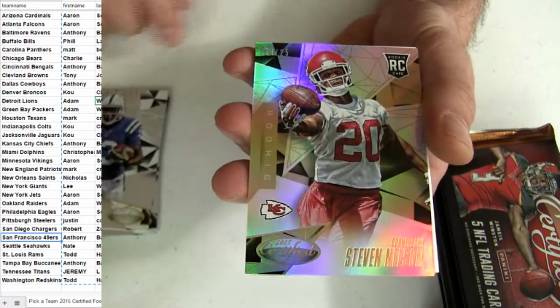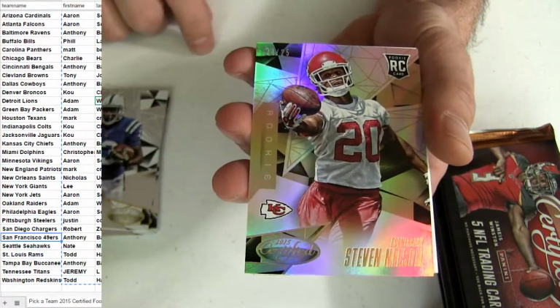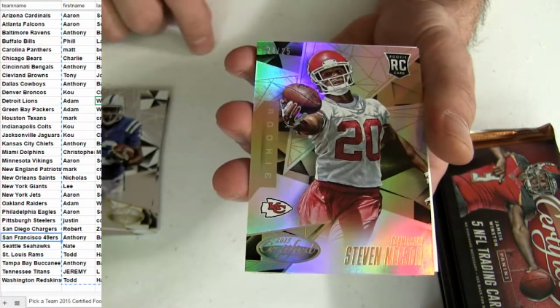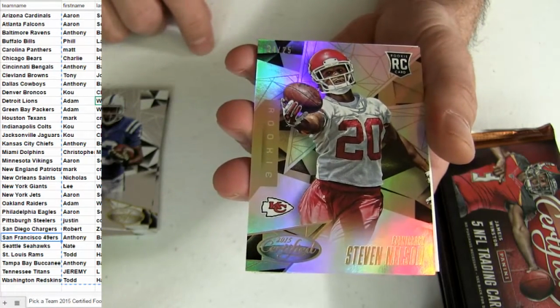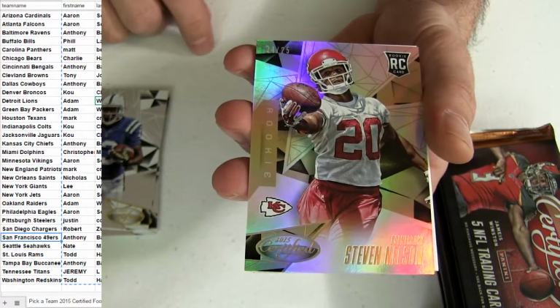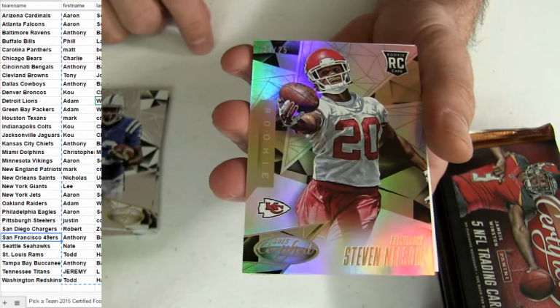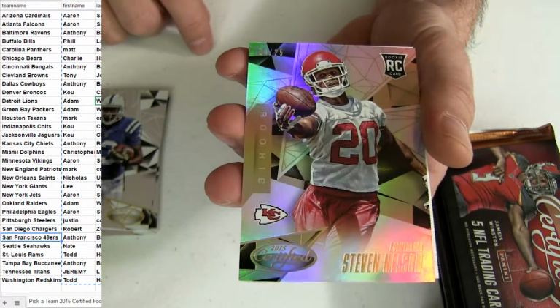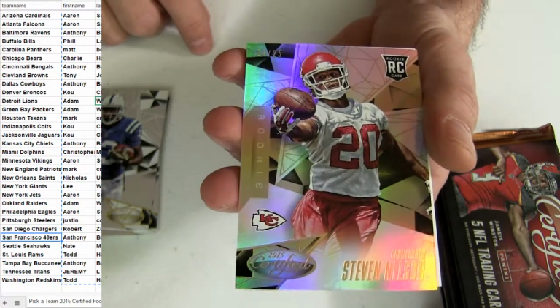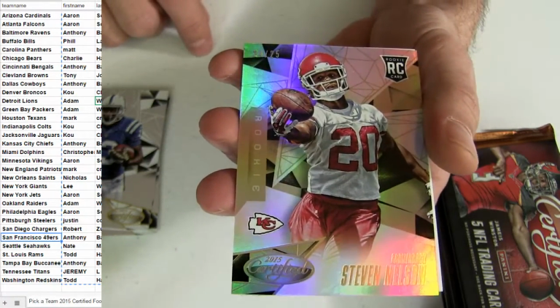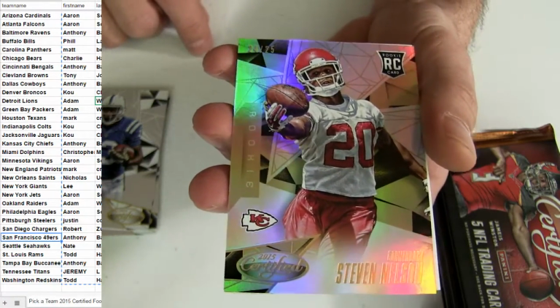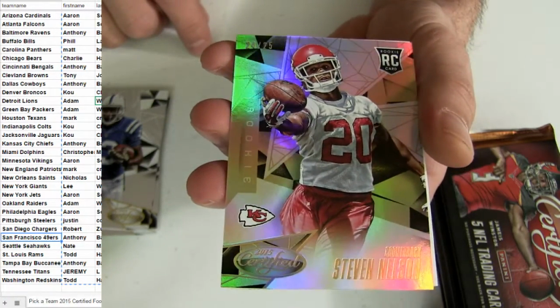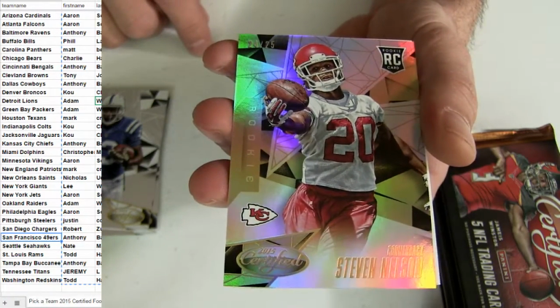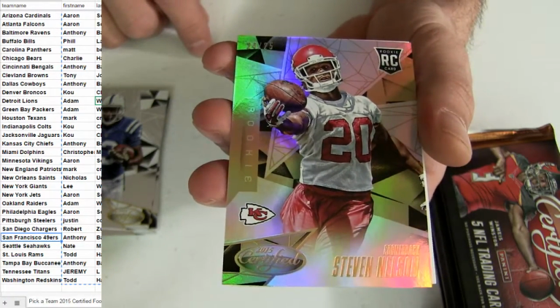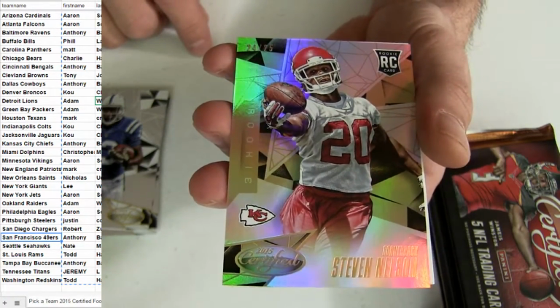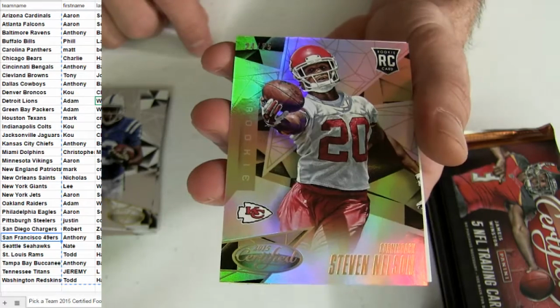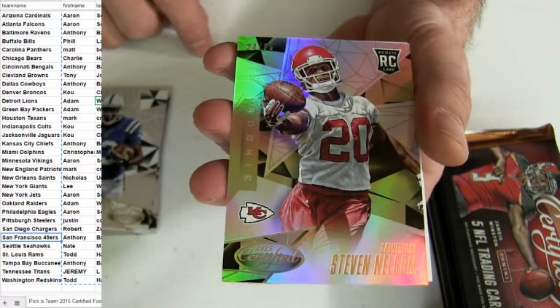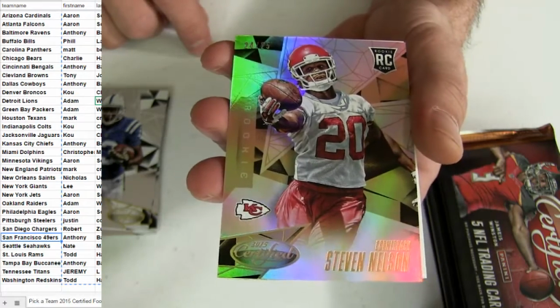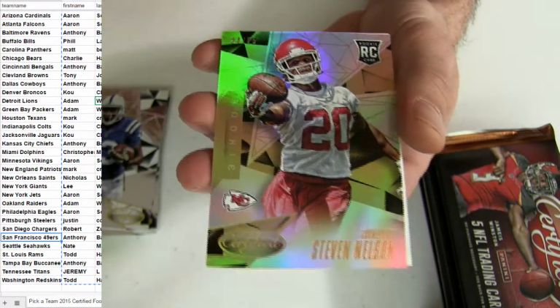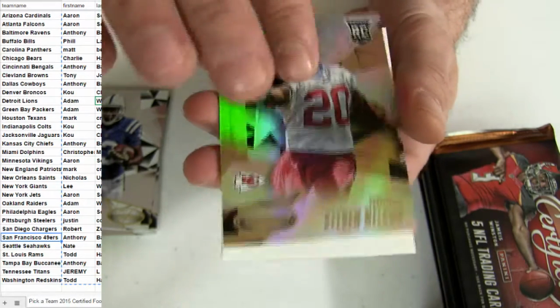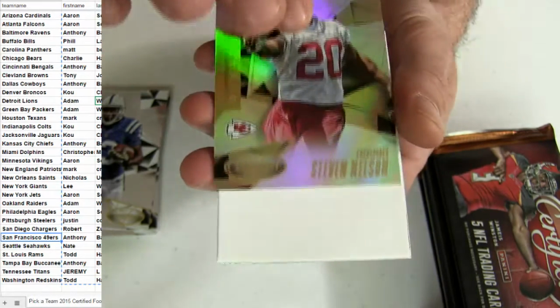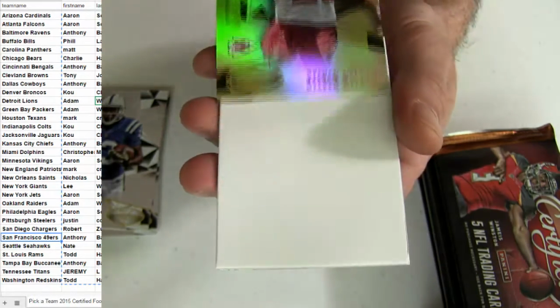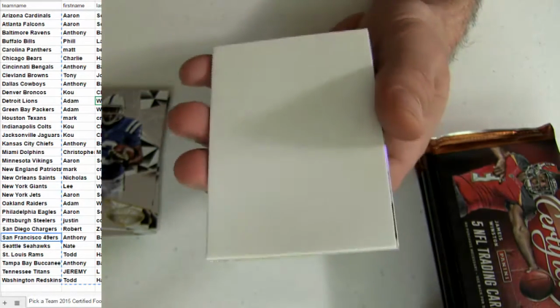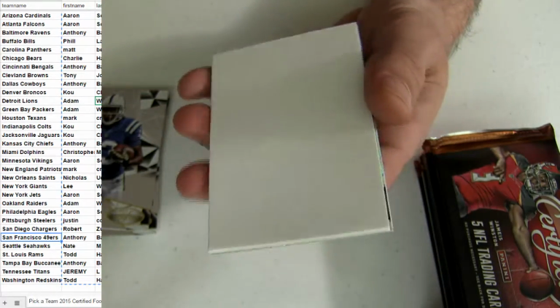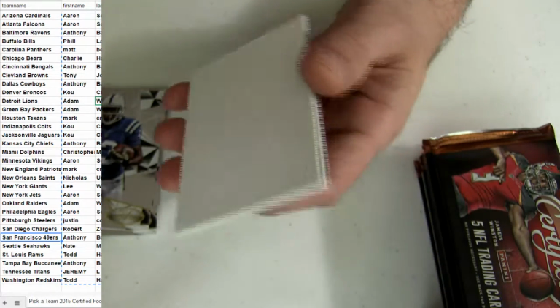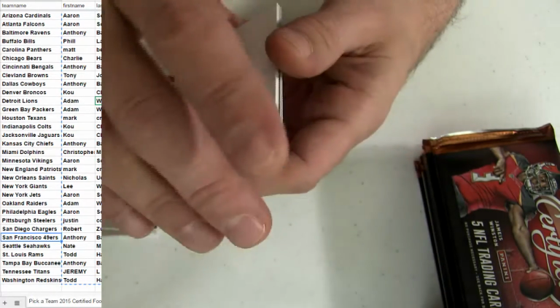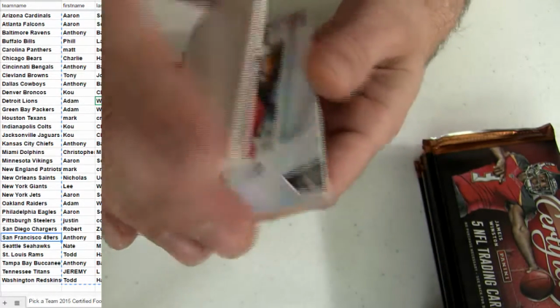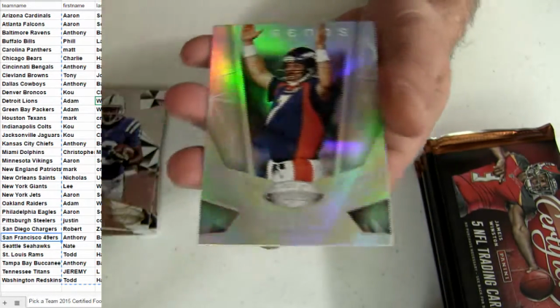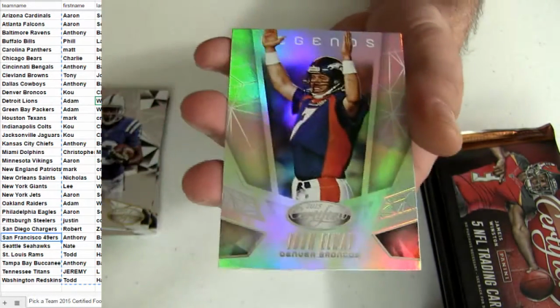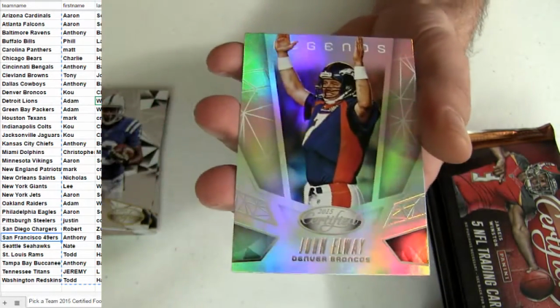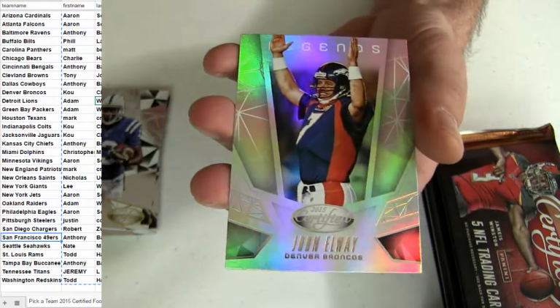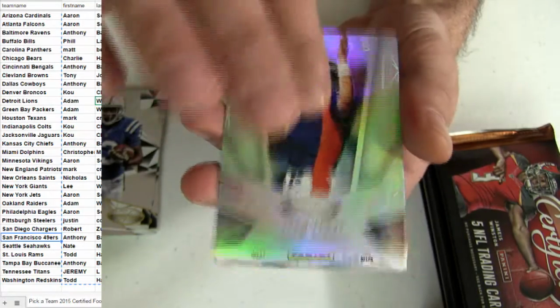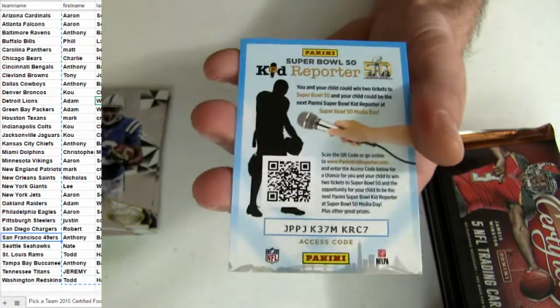All right, Casey short print — a 25. Got the Nelson. It's going to be an Anthony pickup. Got a couple shorties. All right, John Elway.